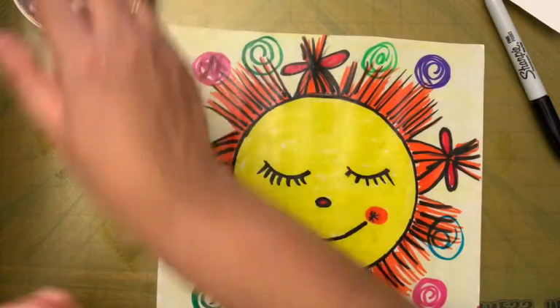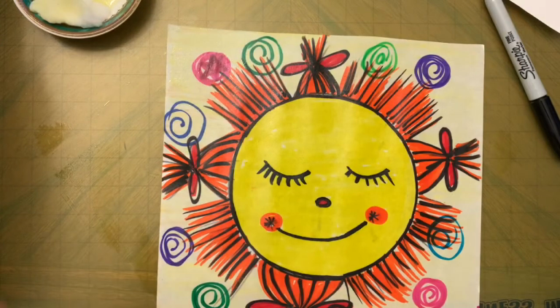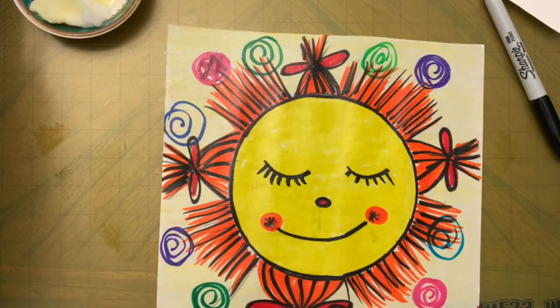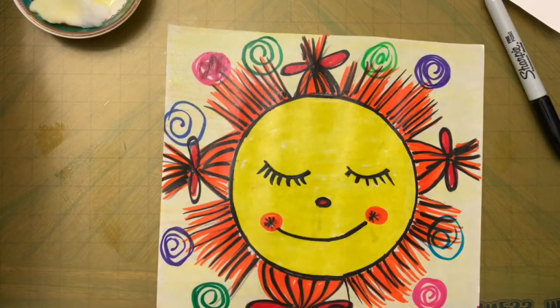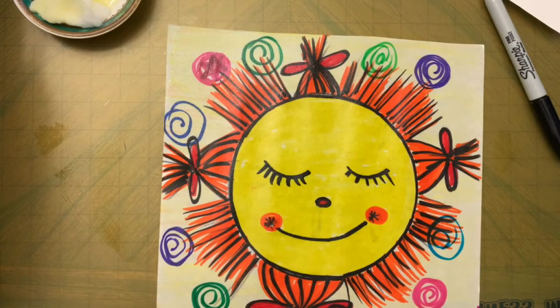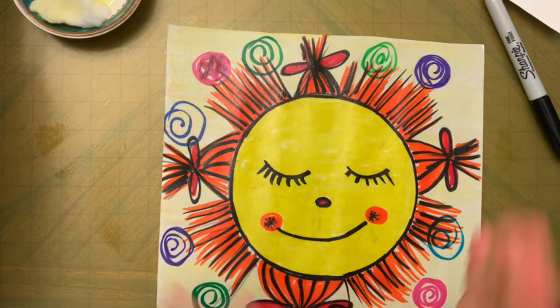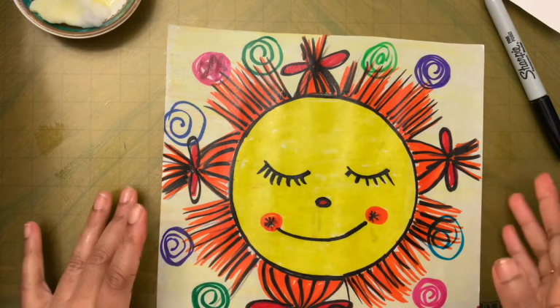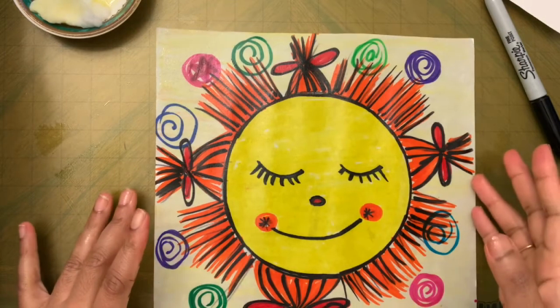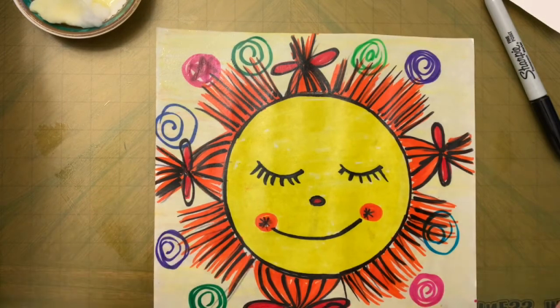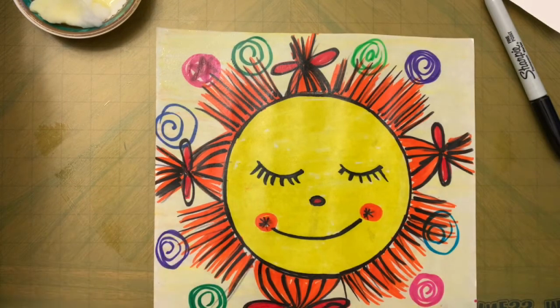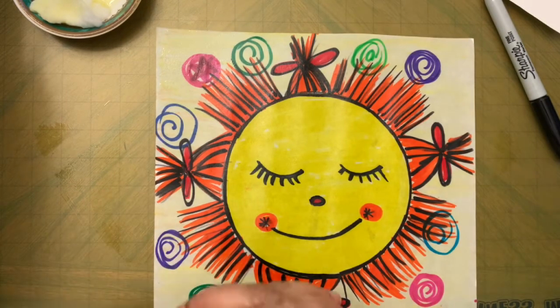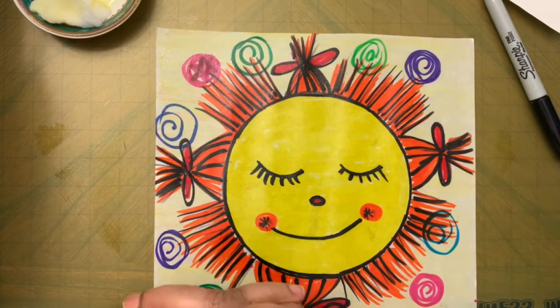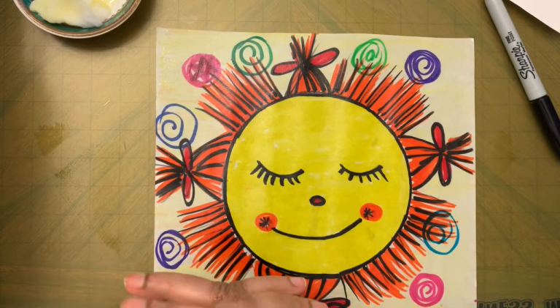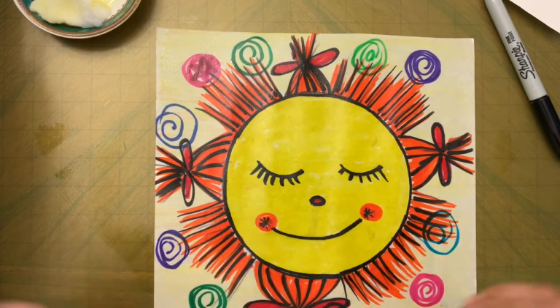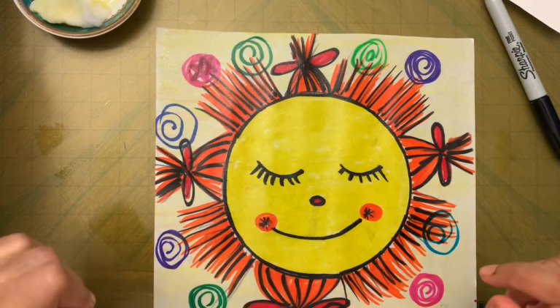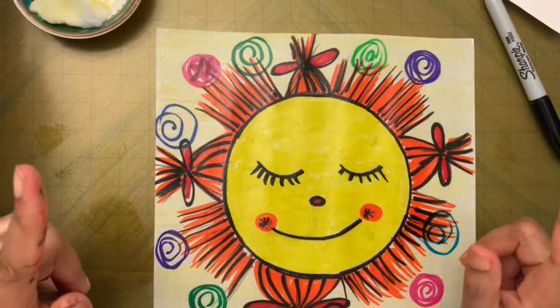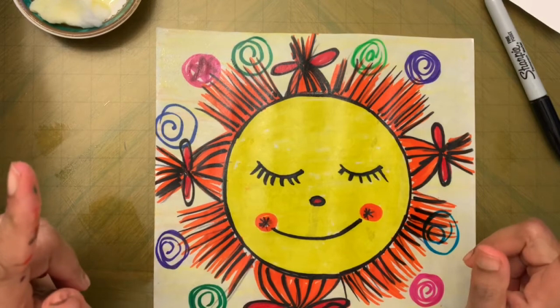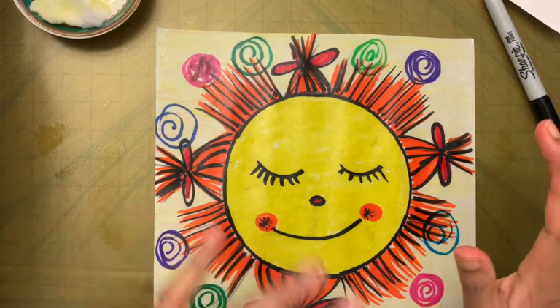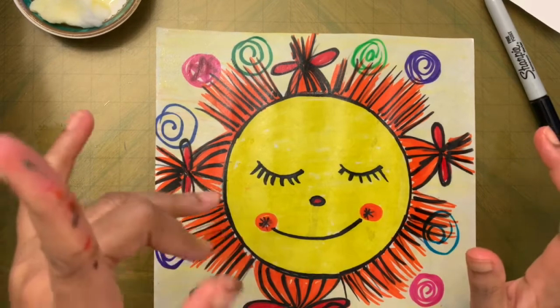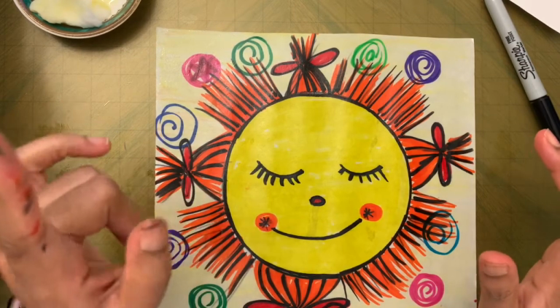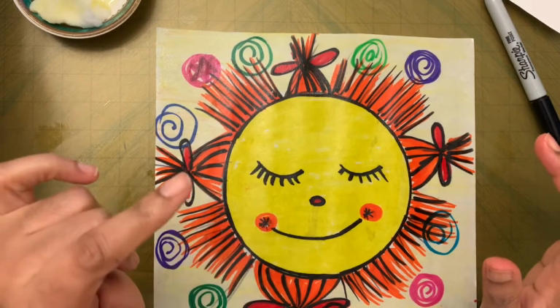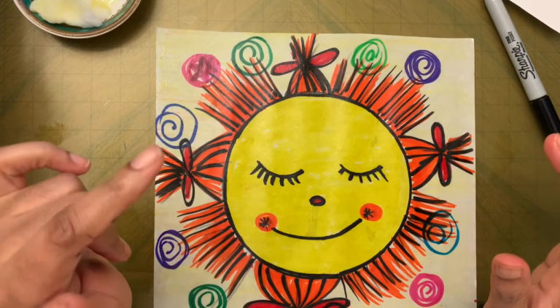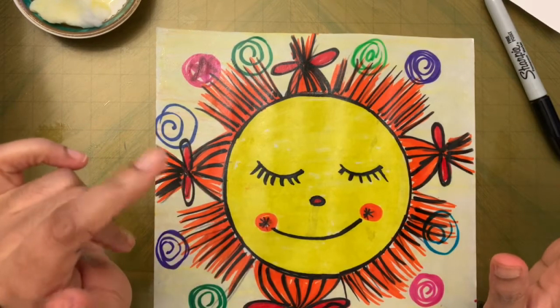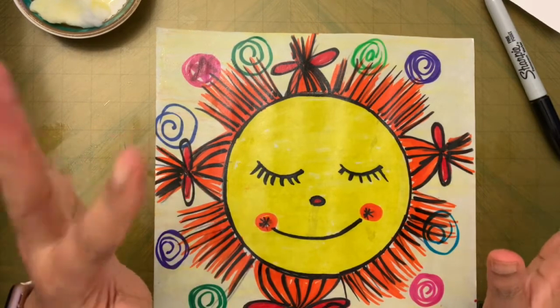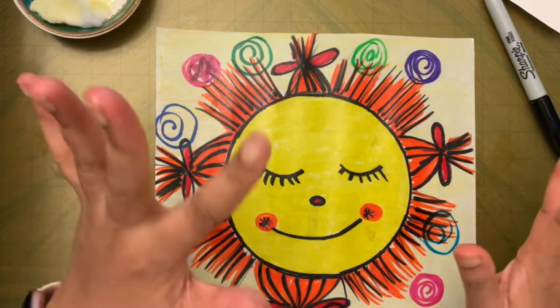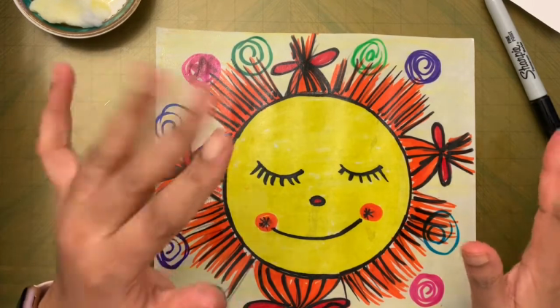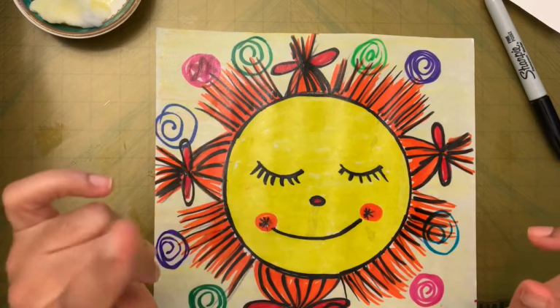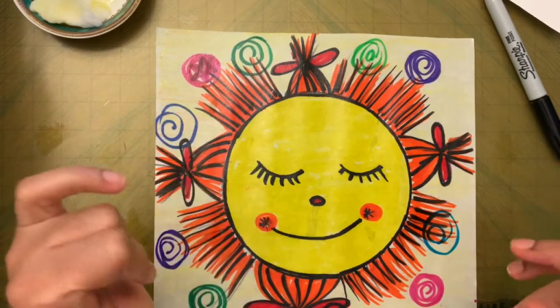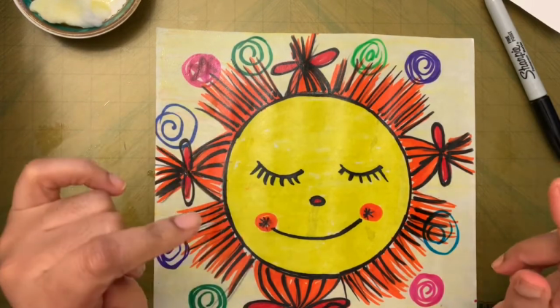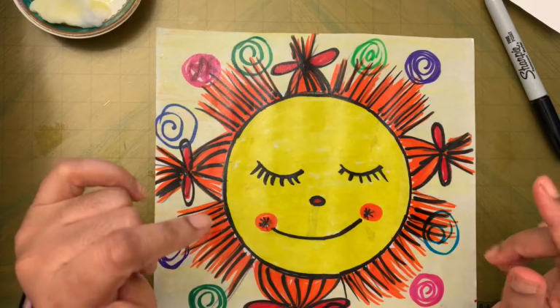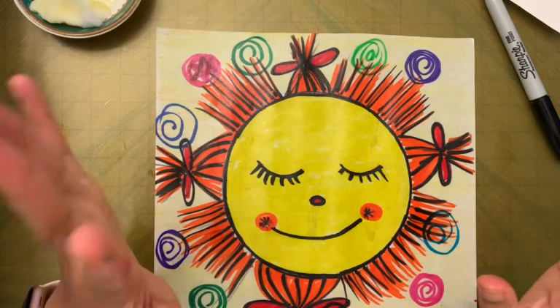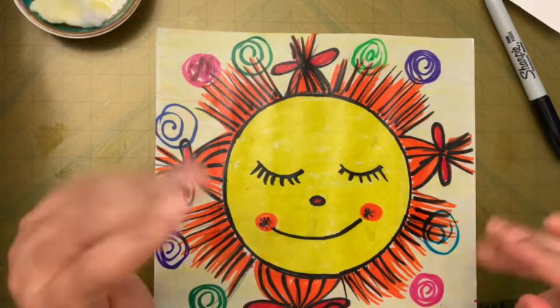When you turn it around, see what happened! I'll put it on the window and show you. This is the art for today — till we meet next time, I'll show how it looks on the window. Bye!